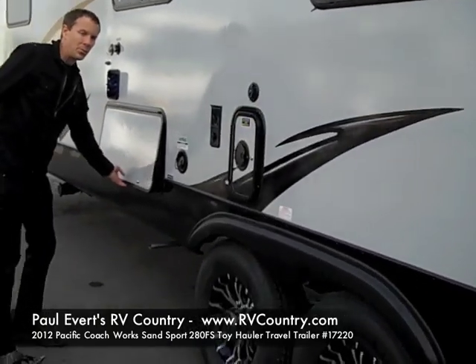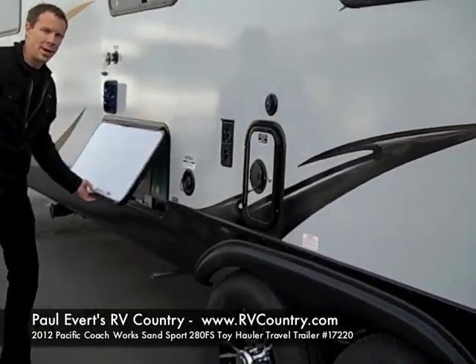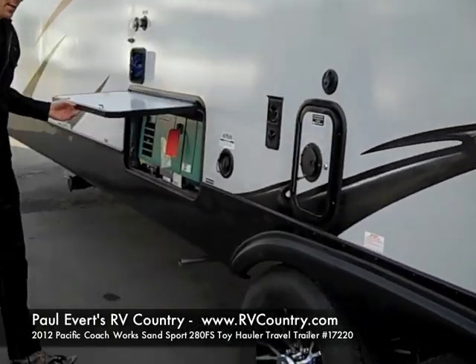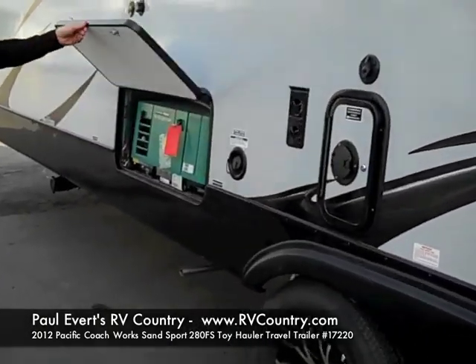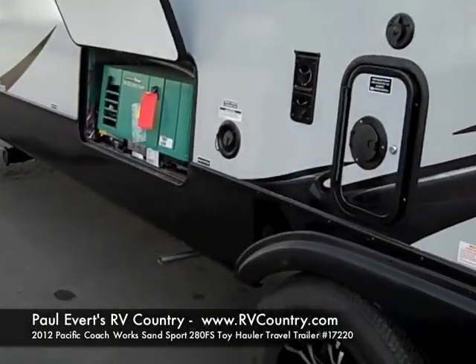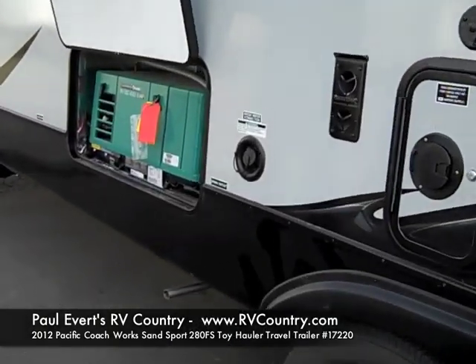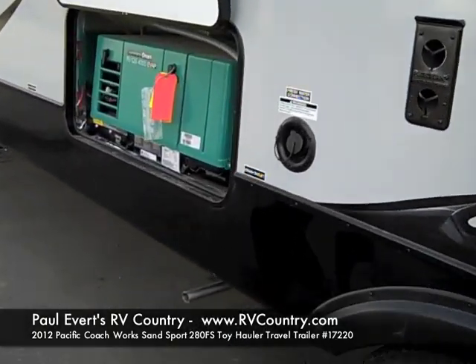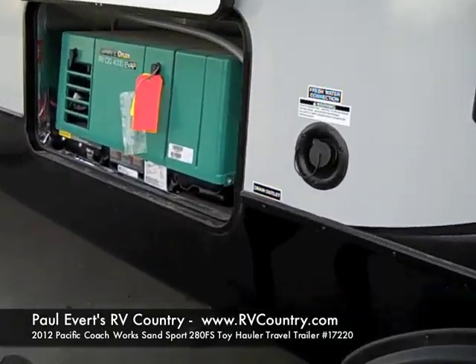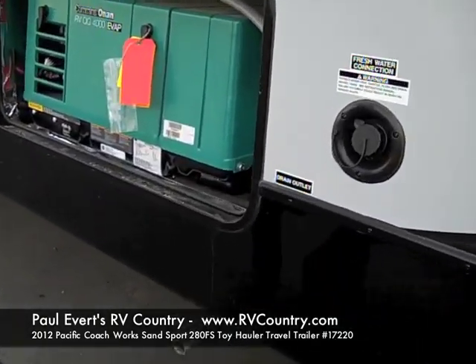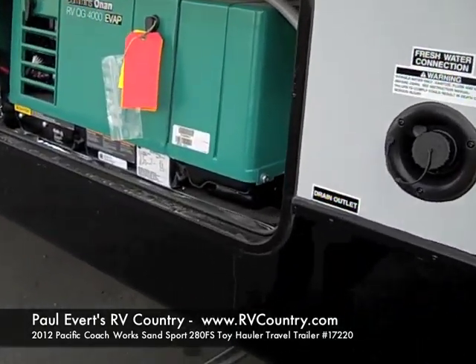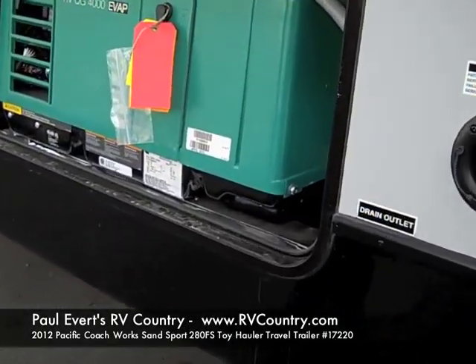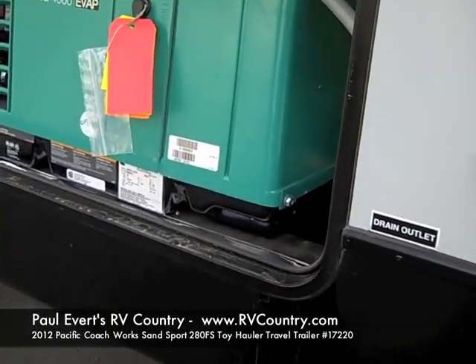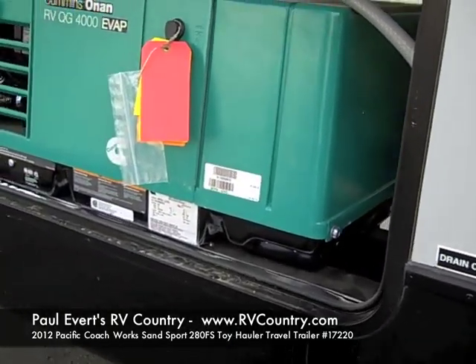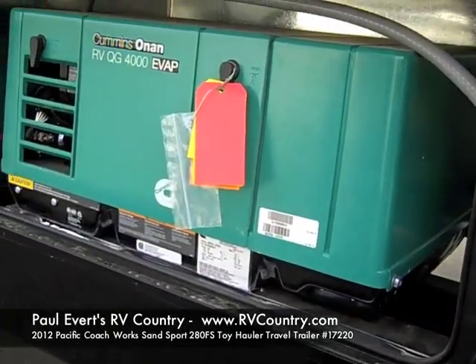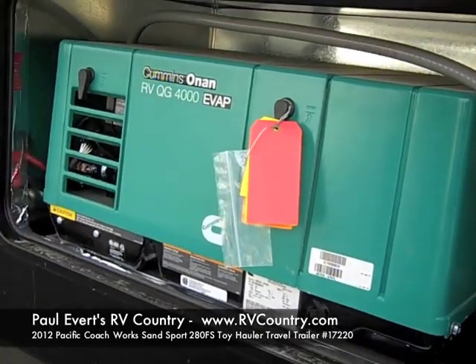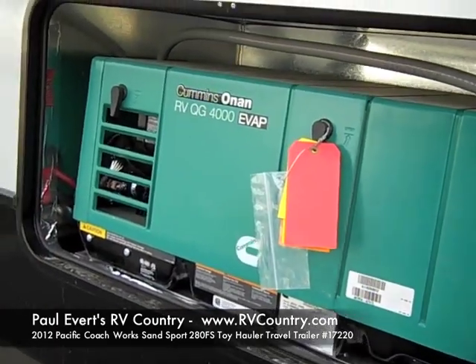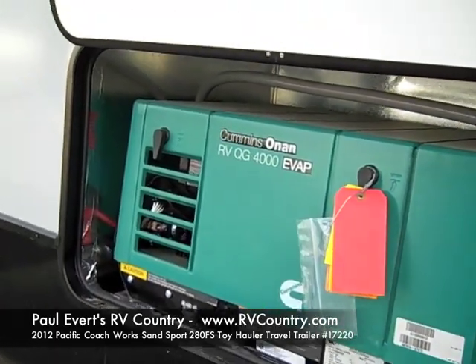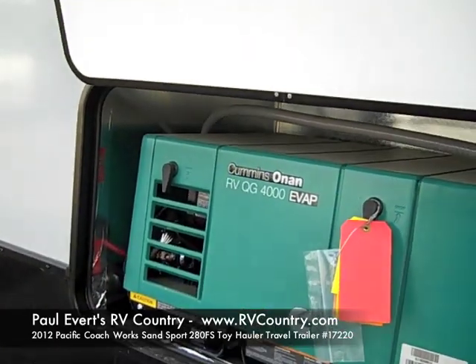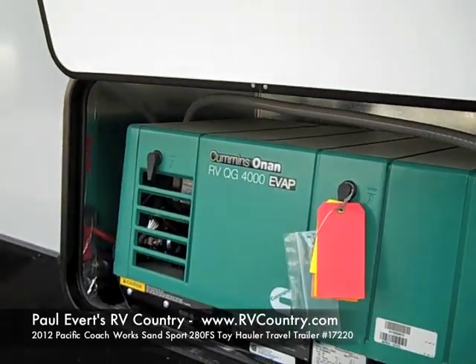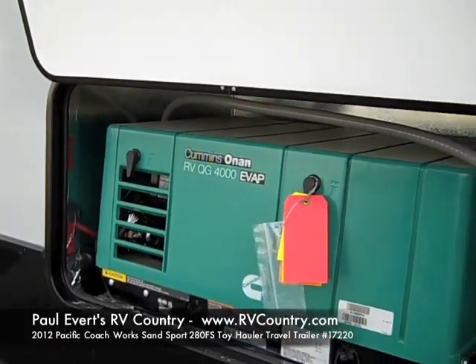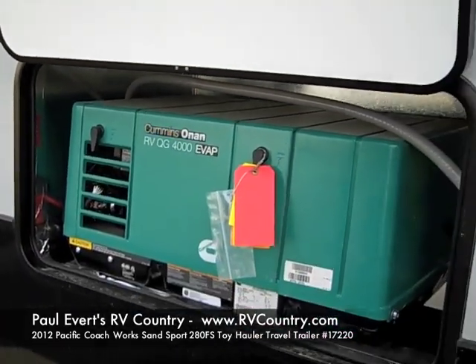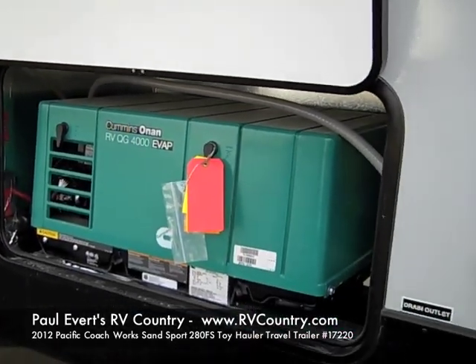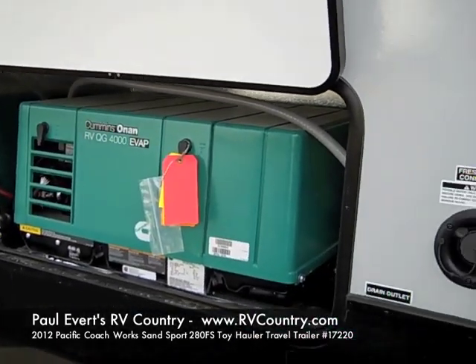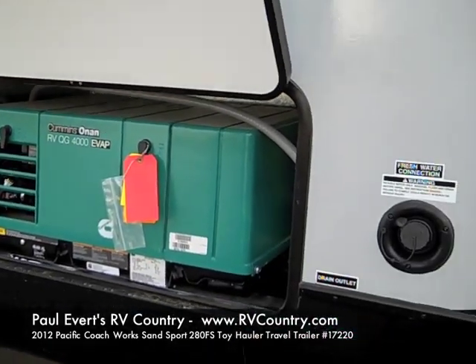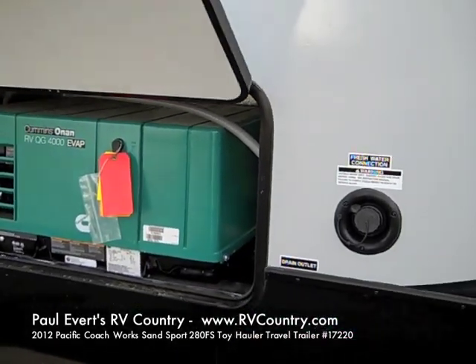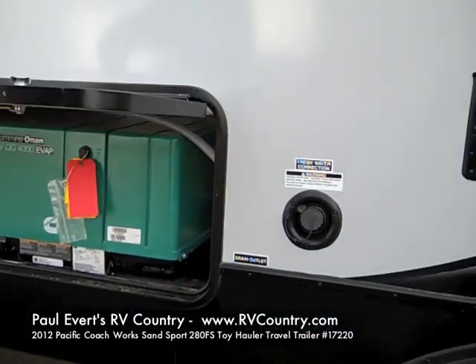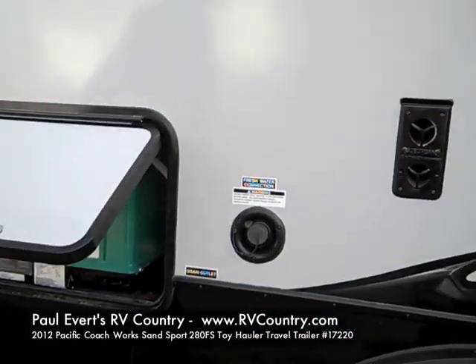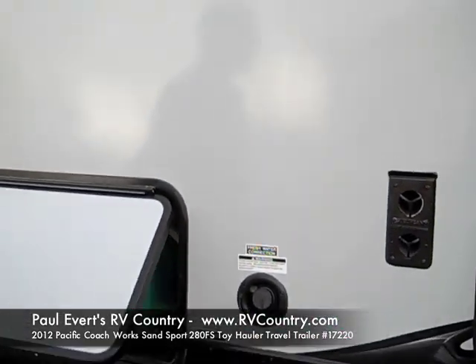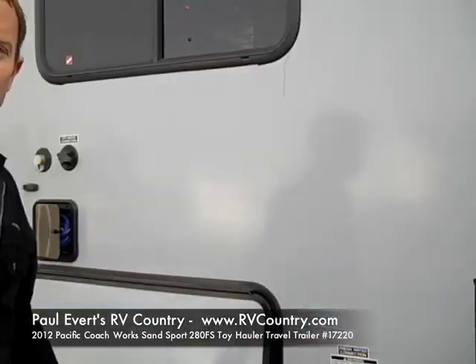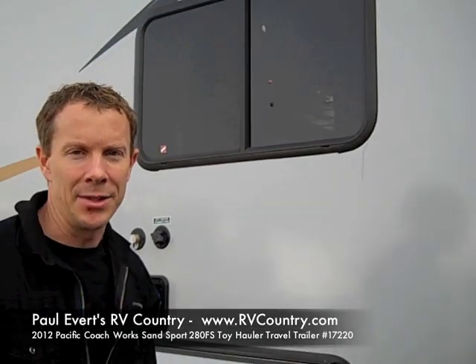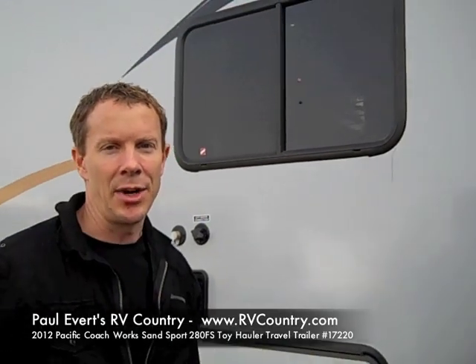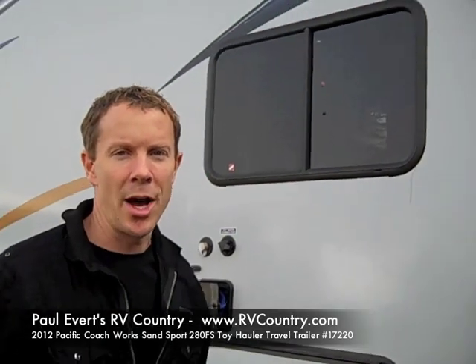We also have the generator. This toy hauler comes with a 40-gallon fuel tank, where most of them only come with 36. It also has 140 gallons of fresh water.